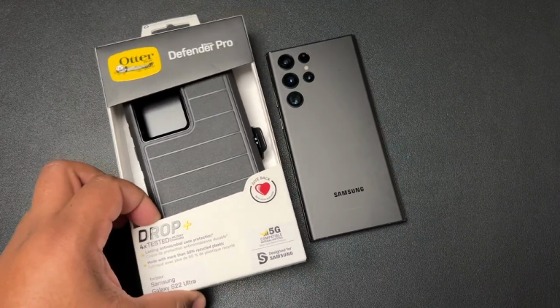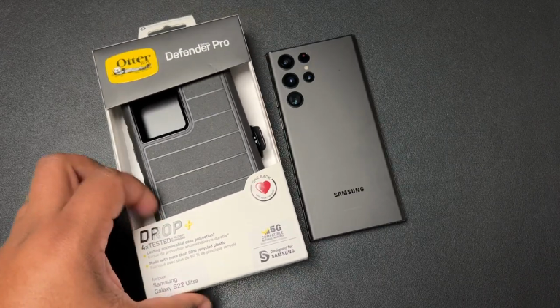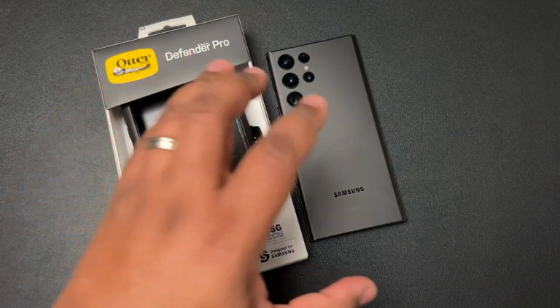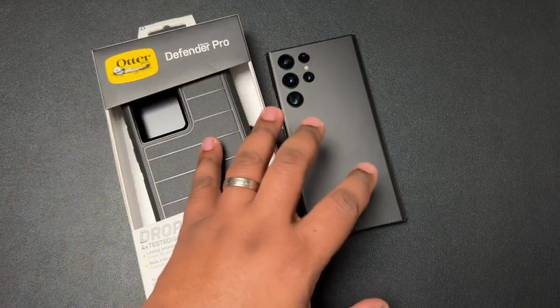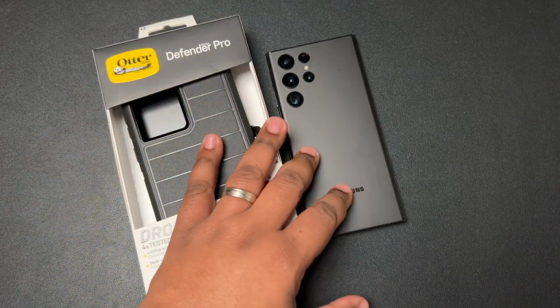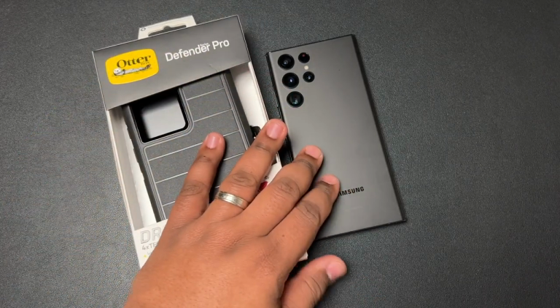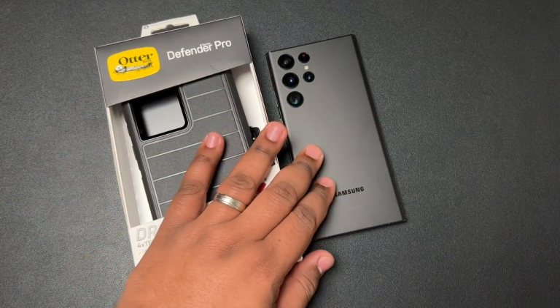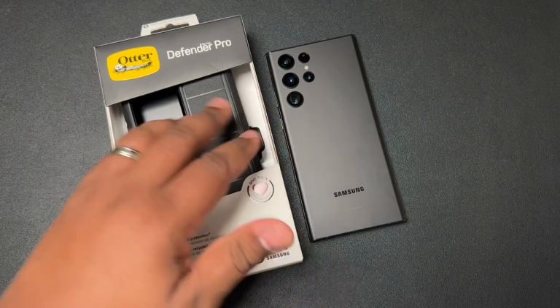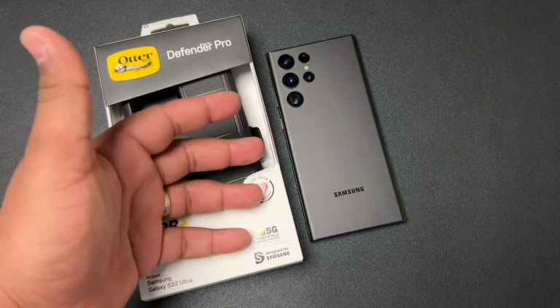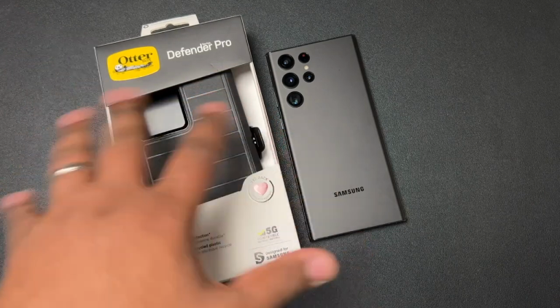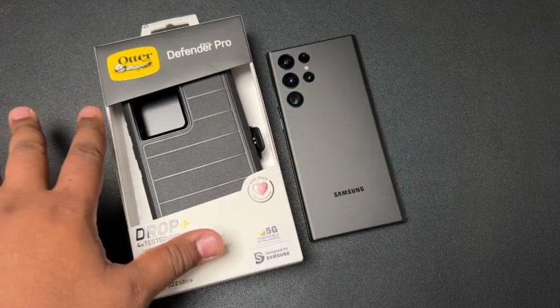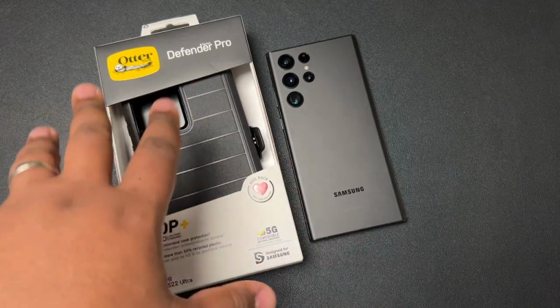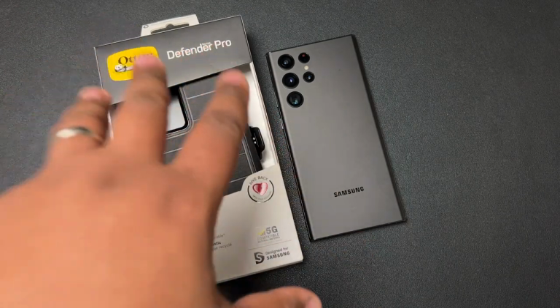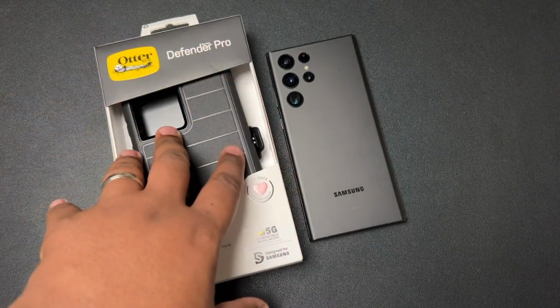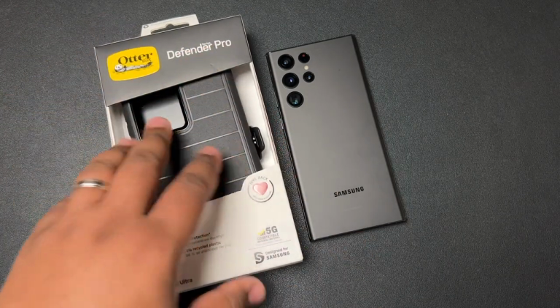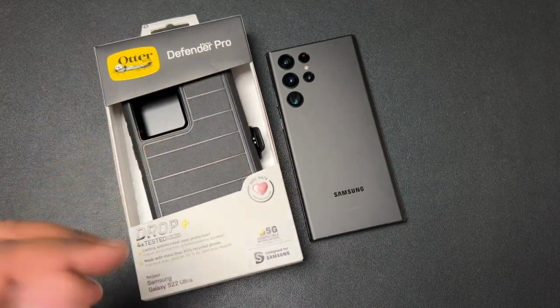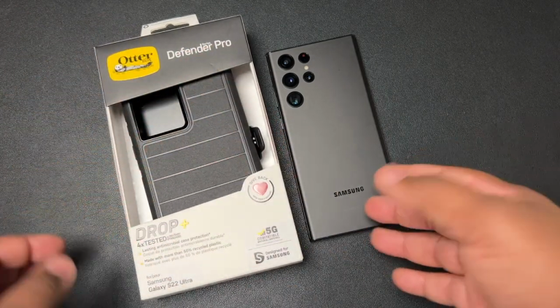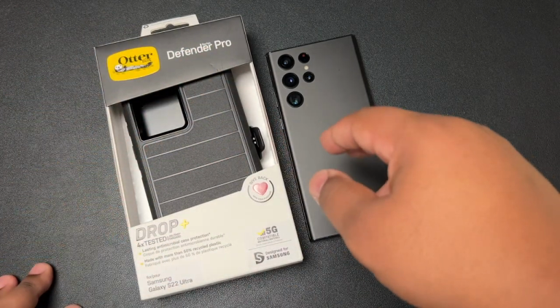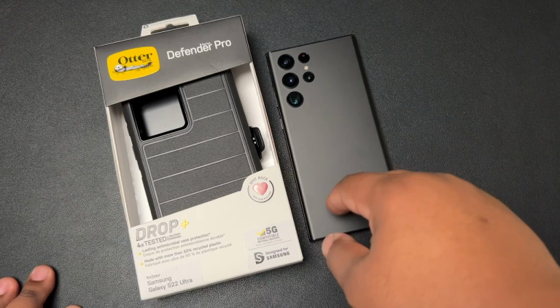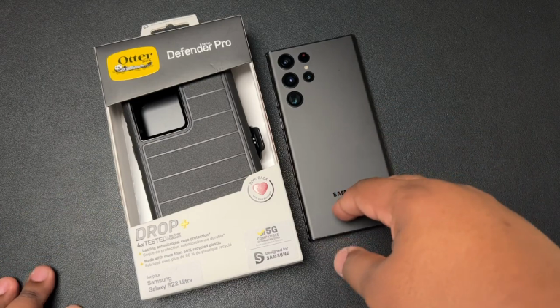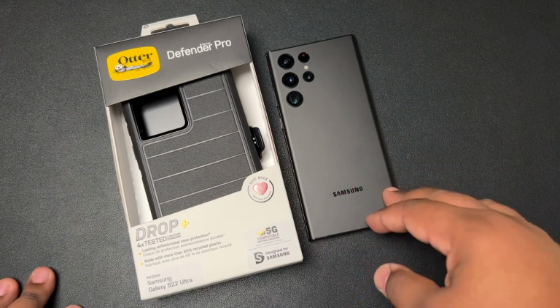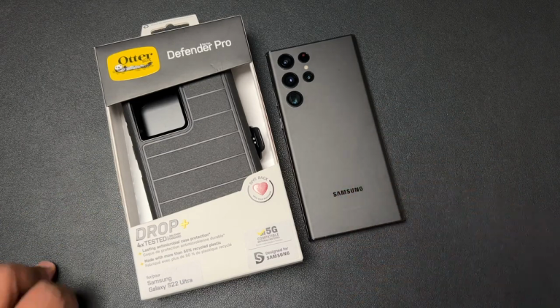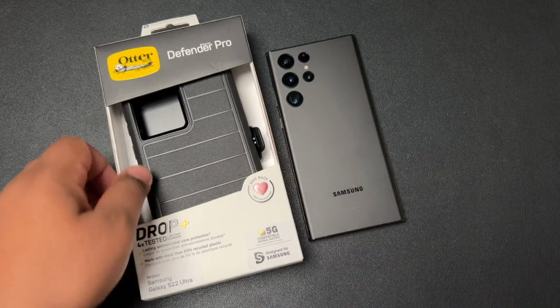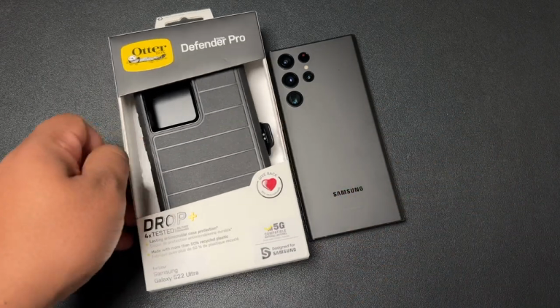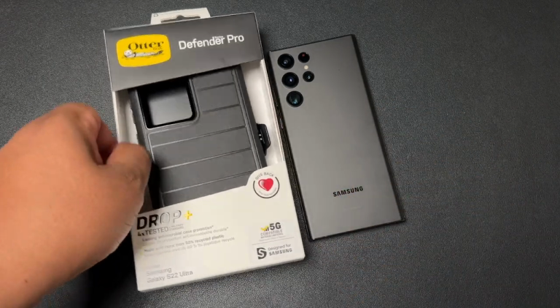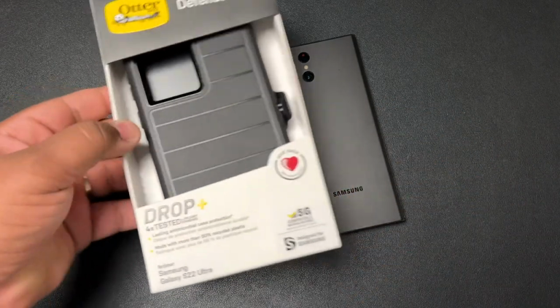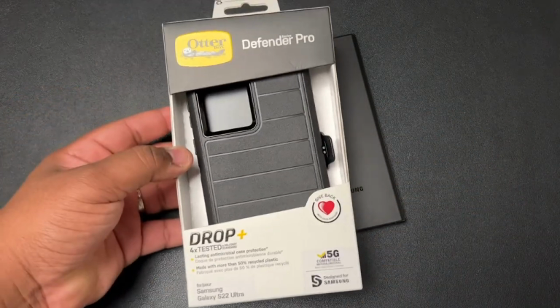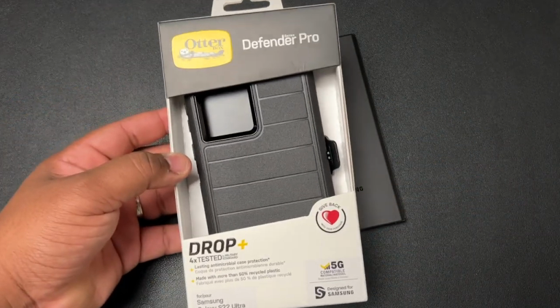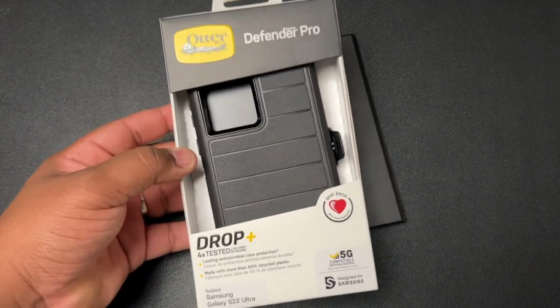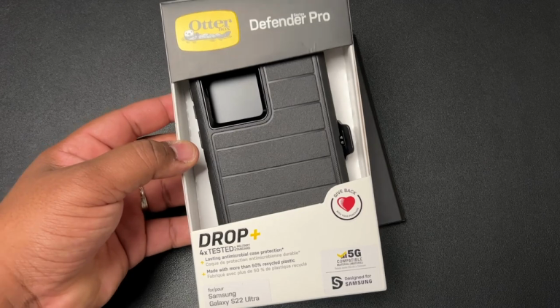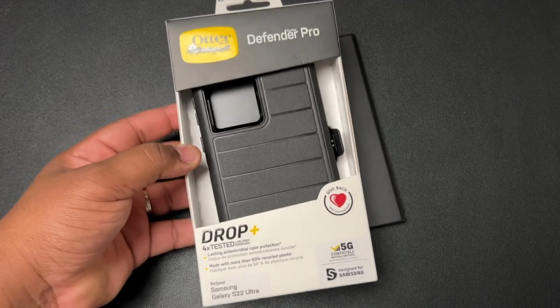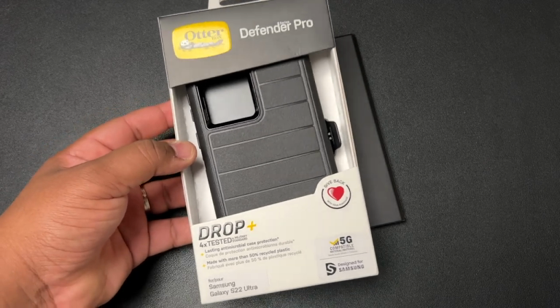This one is going to be for all of my people out there that work in environments like myself, or you're outdoors all day. You're subject to the elements and you want your phone to be in the most protective case it can be in. Yes, ladies and gentlemen, we have the OtterBox Defender Series Pro on deck.